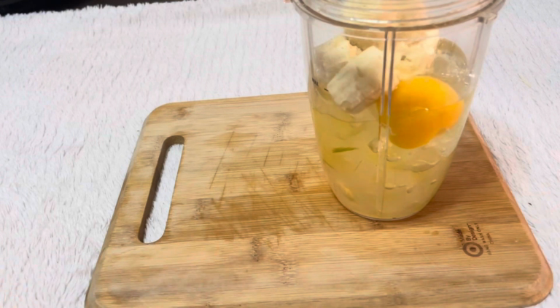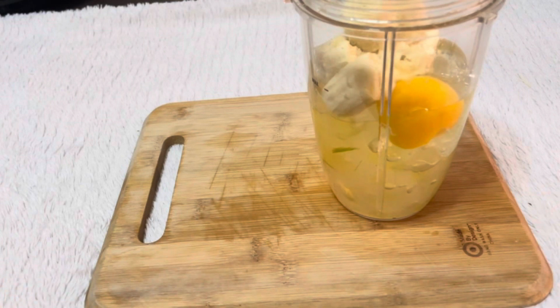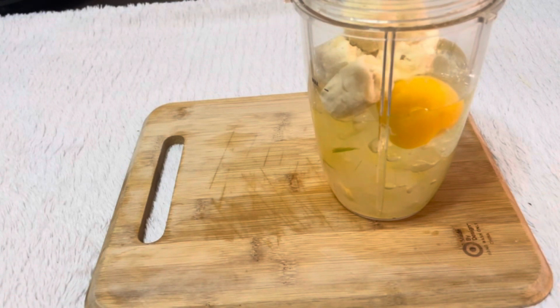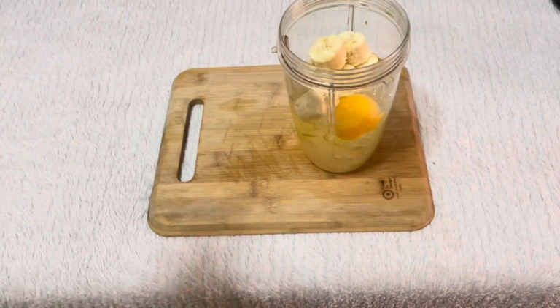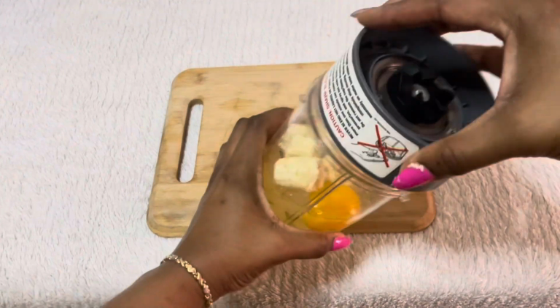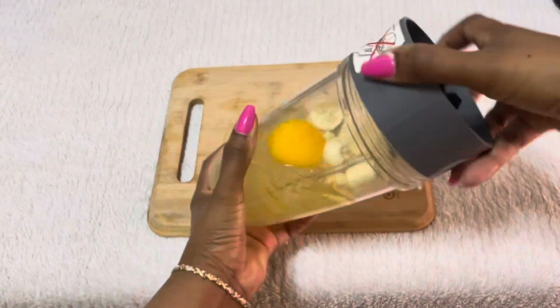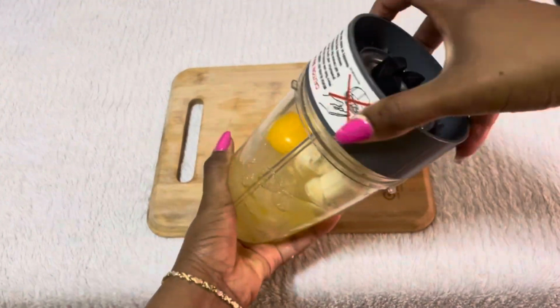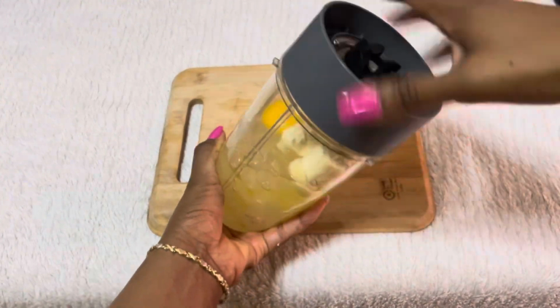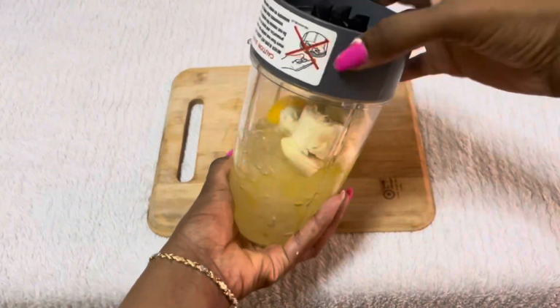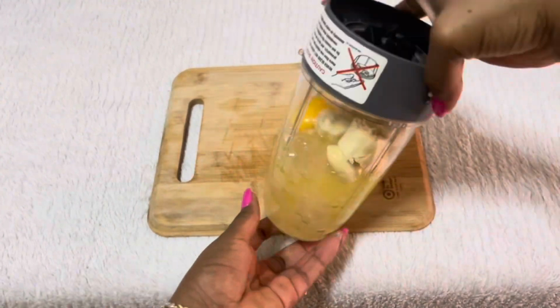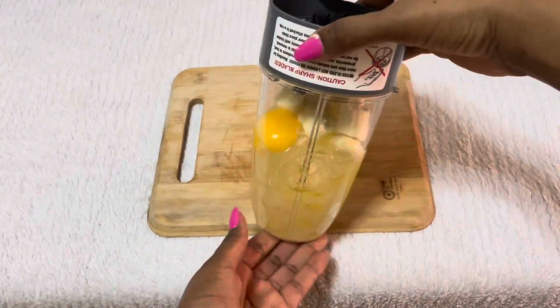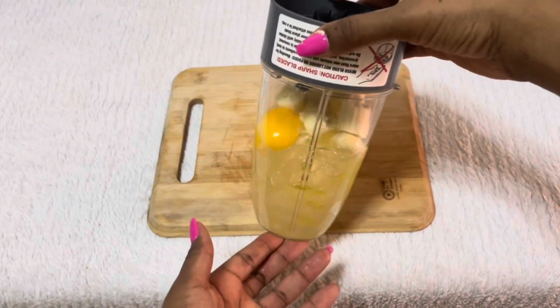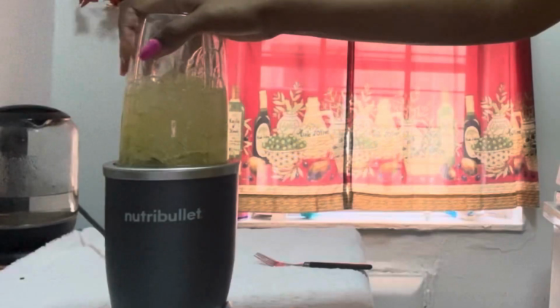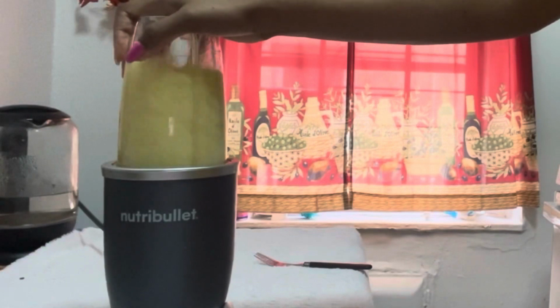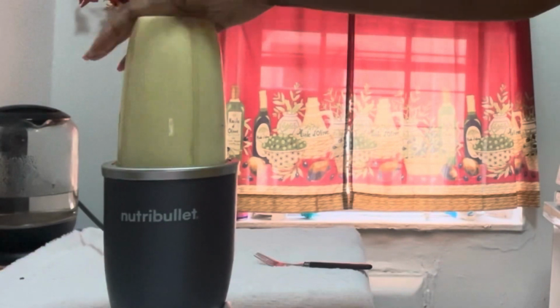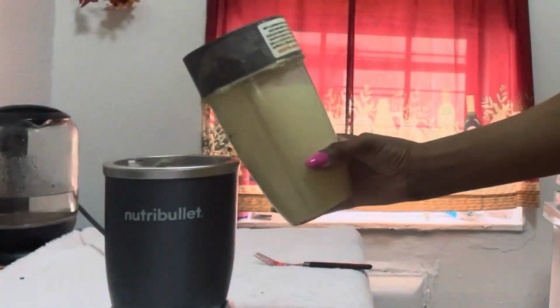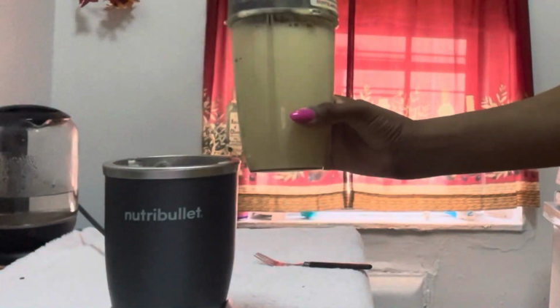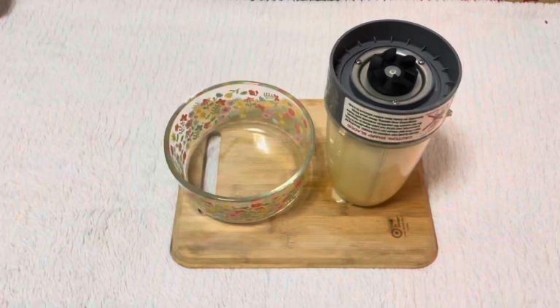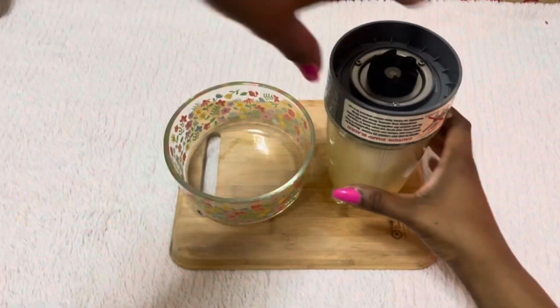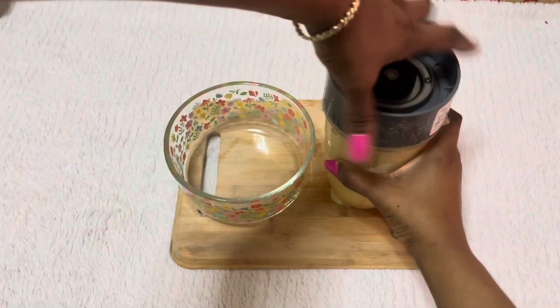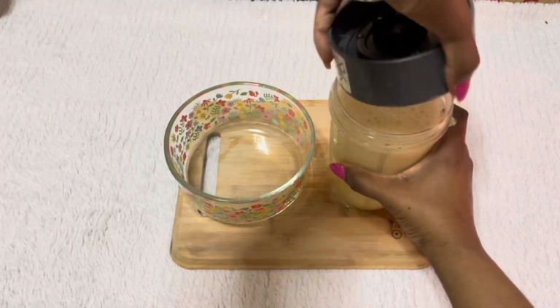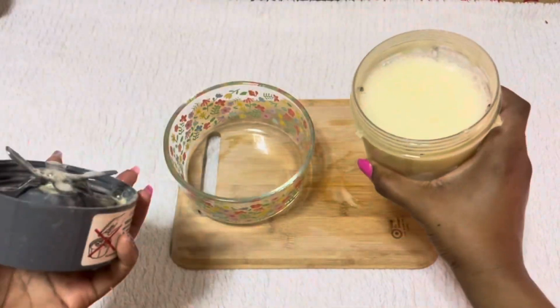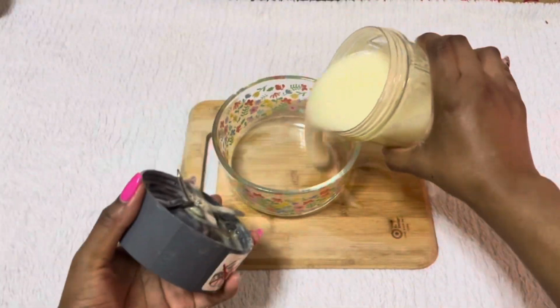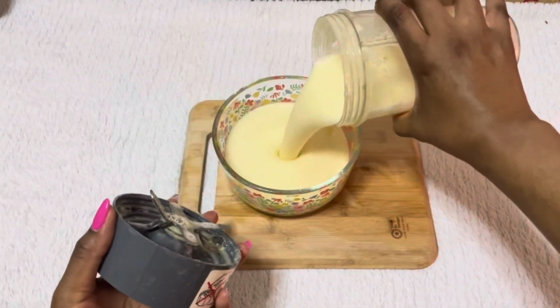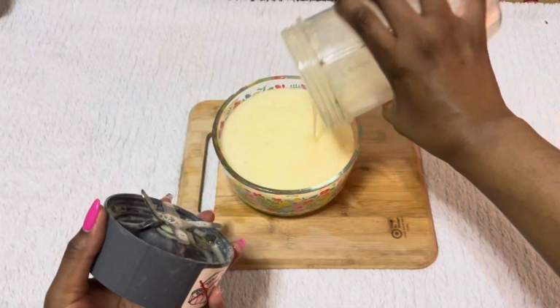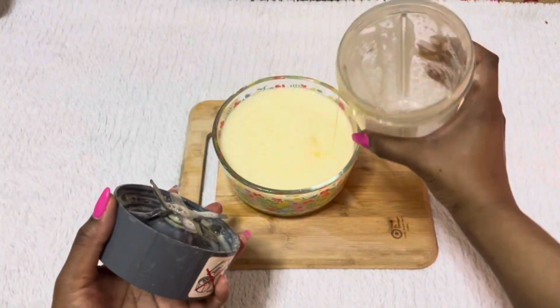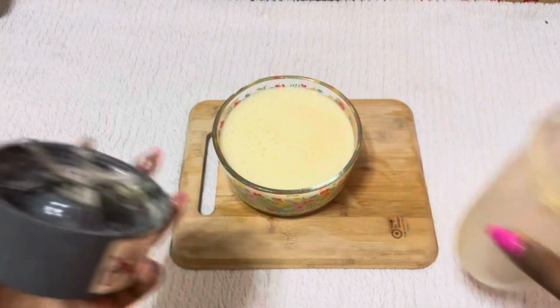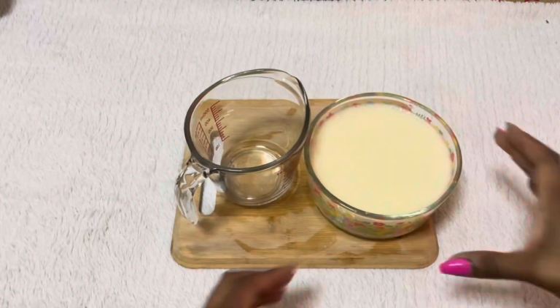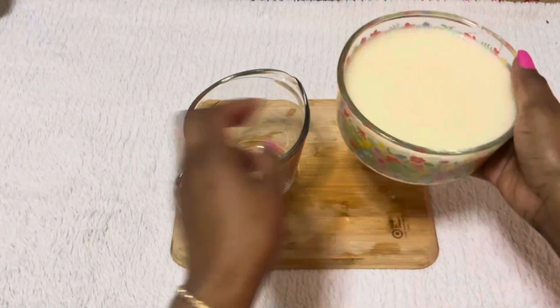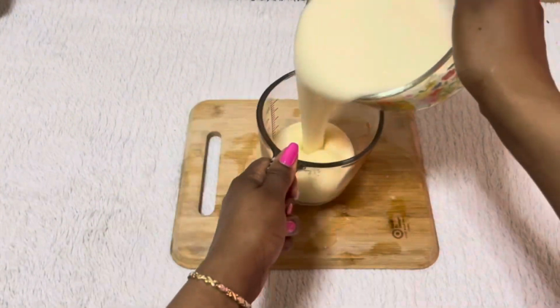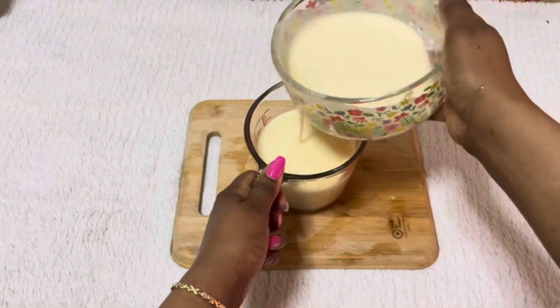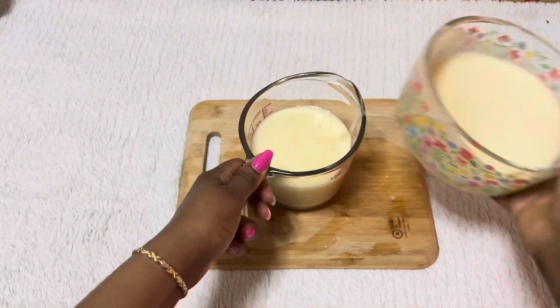Now that I've put all the ingredients together, I'm going to blend it, and my protein hair mask is ready. Next I'm going to transfer this into an applicator bottle to make the application process easy.